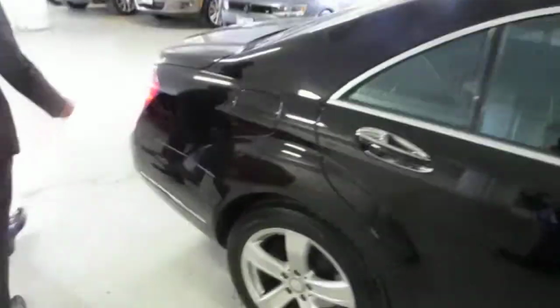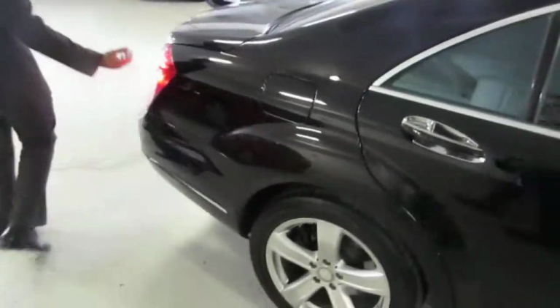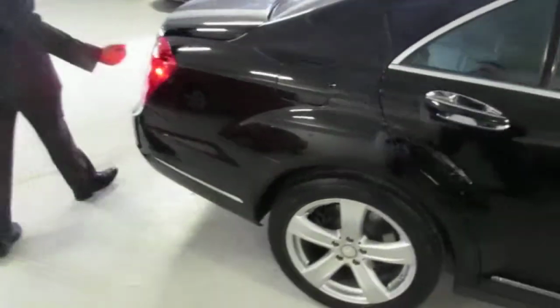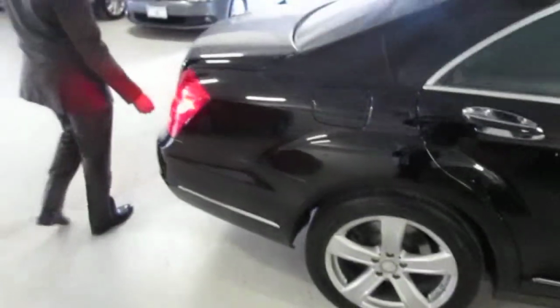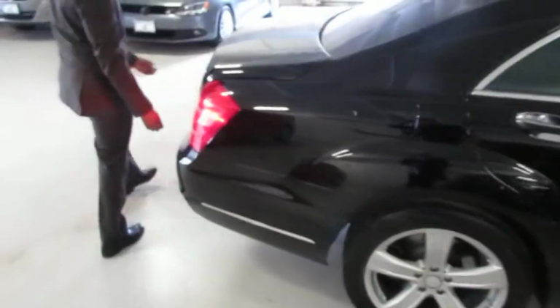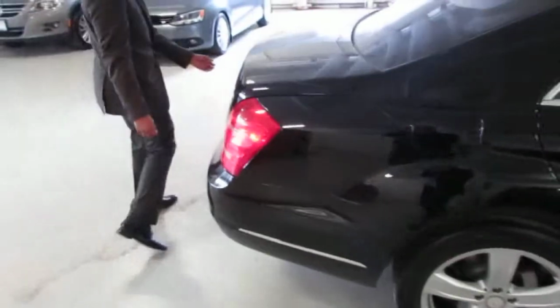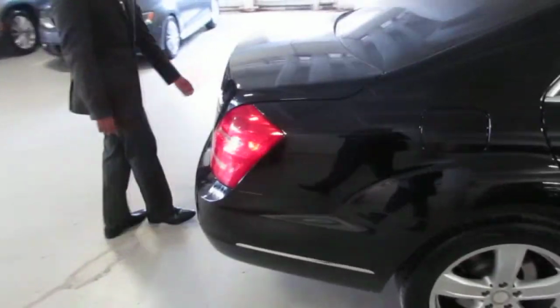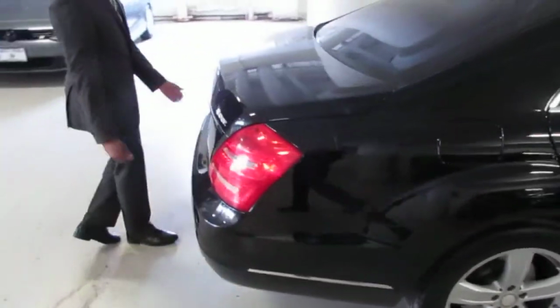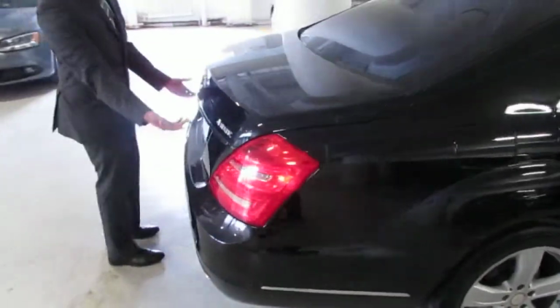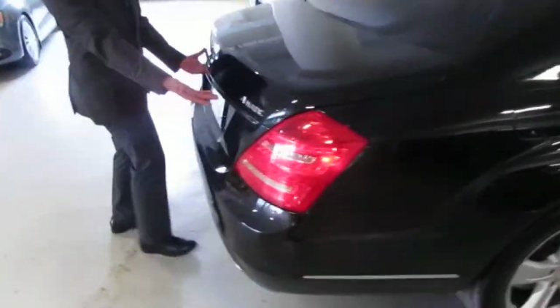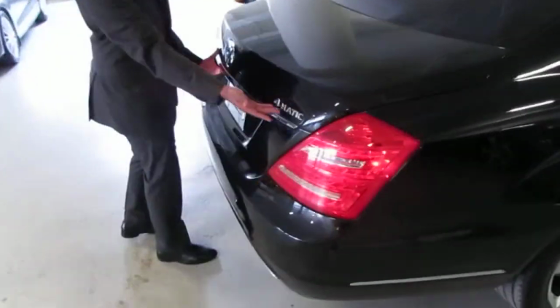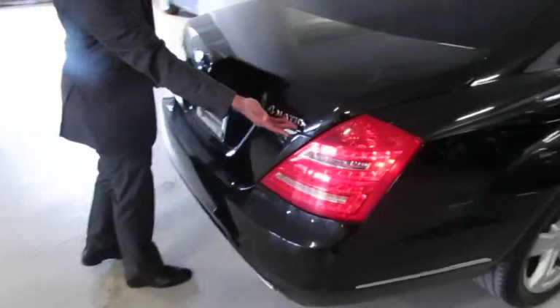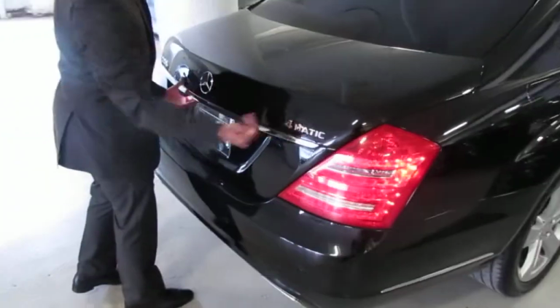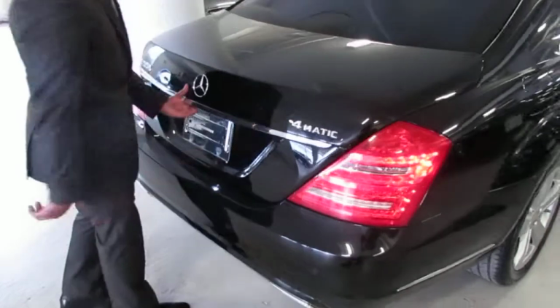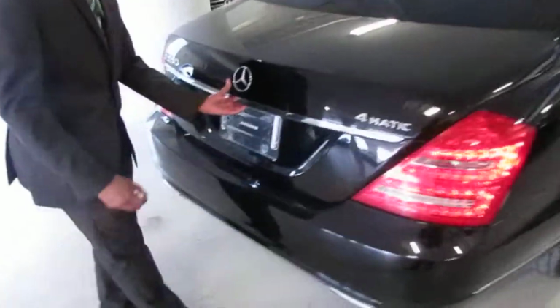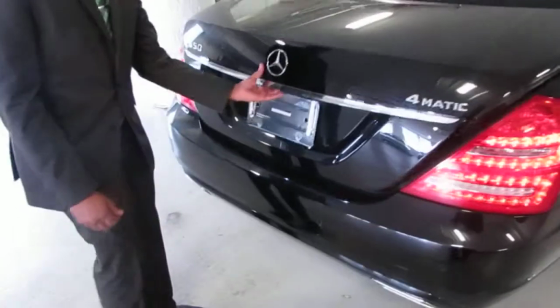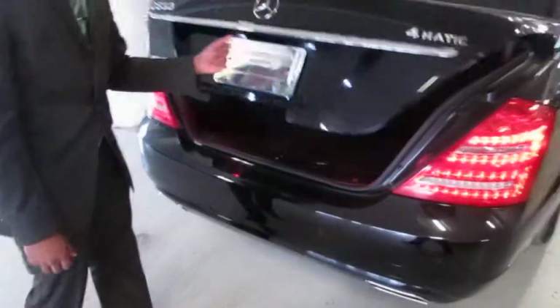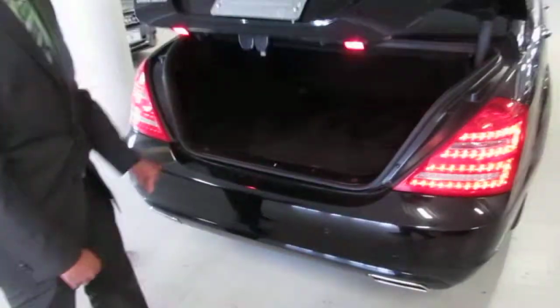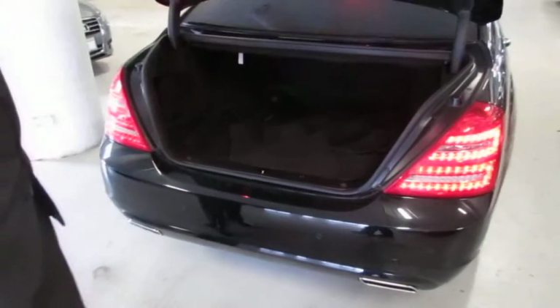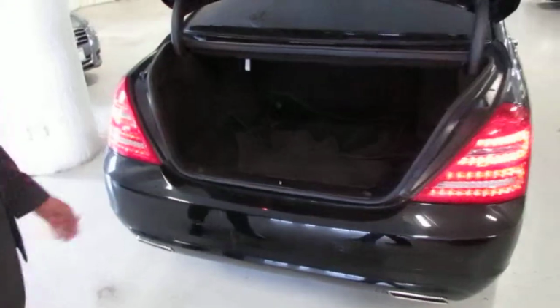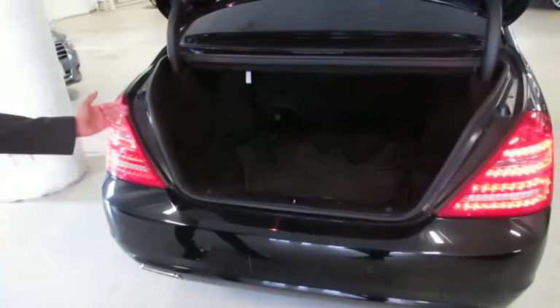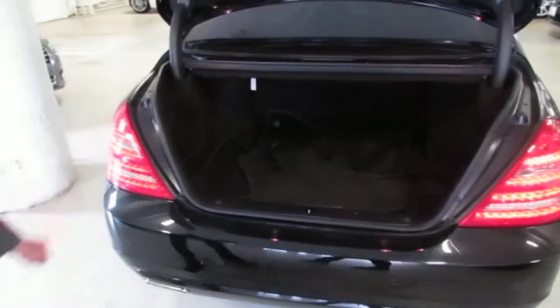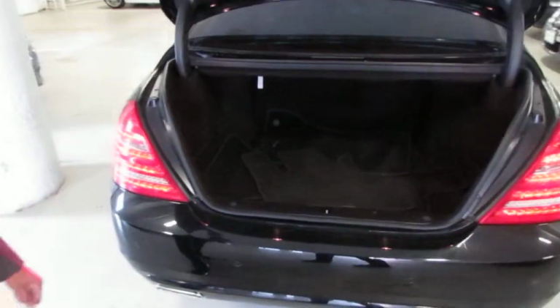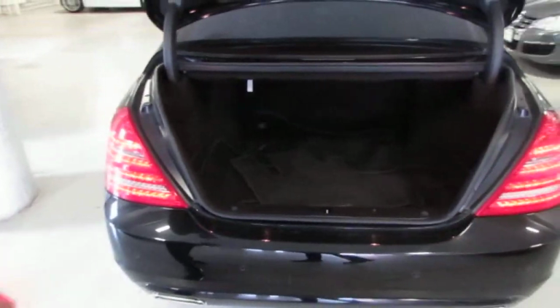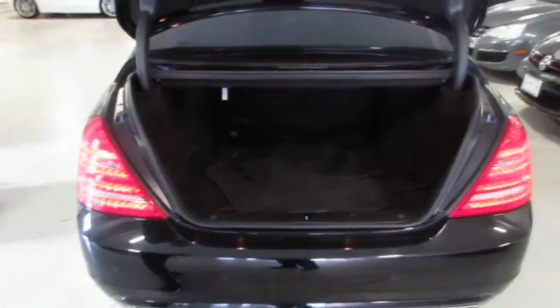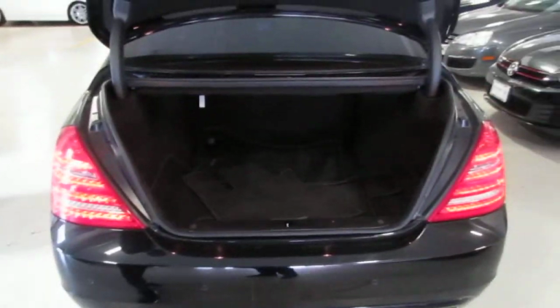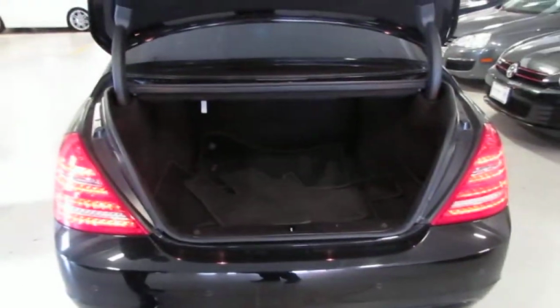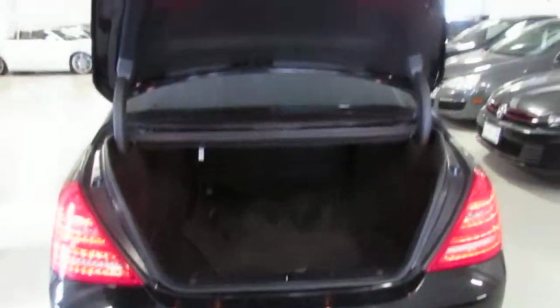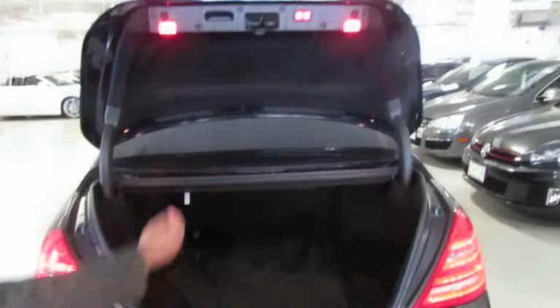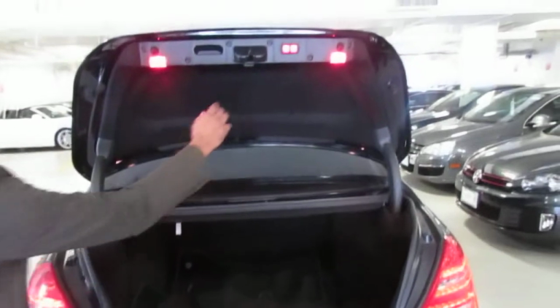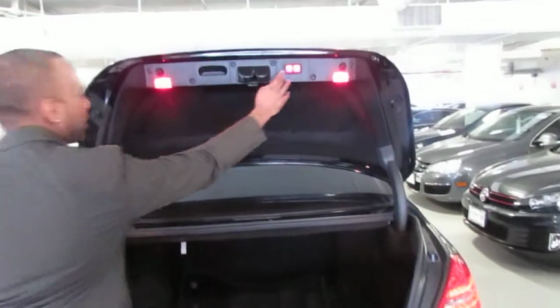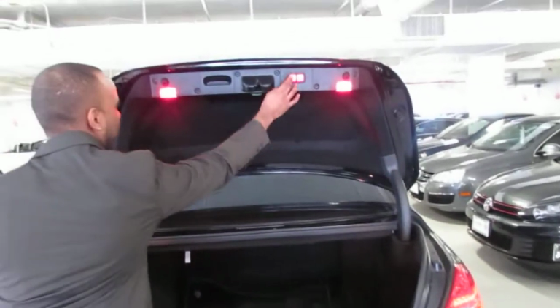I'll show you back here. Again, it's a 4Matic with lots of trunk space, and also a power trunk here.